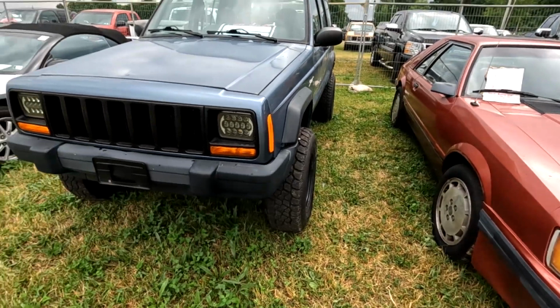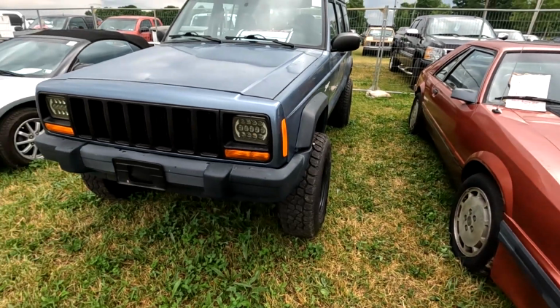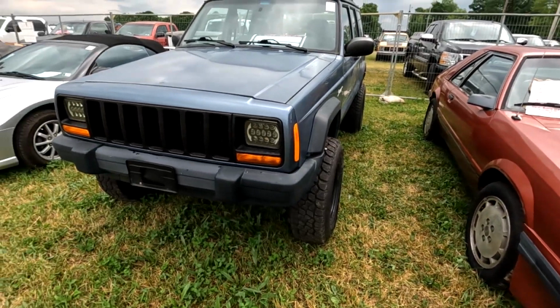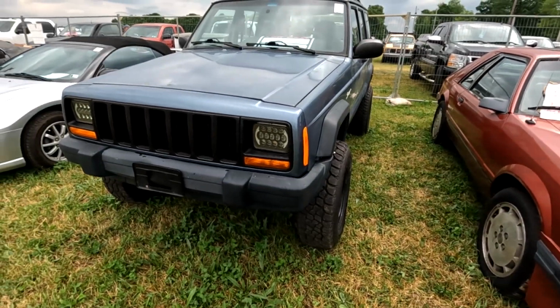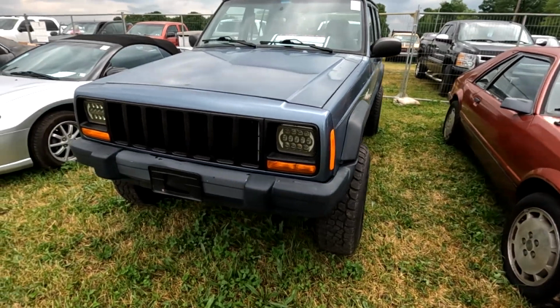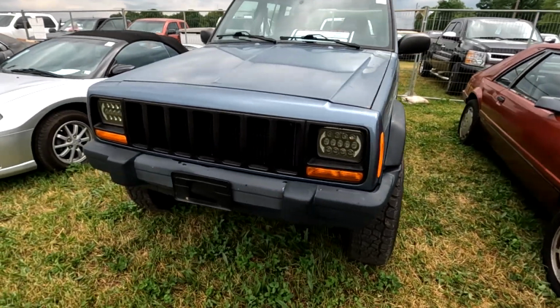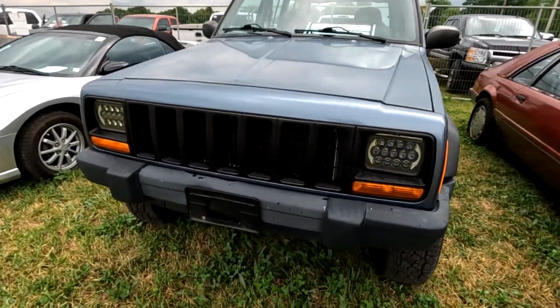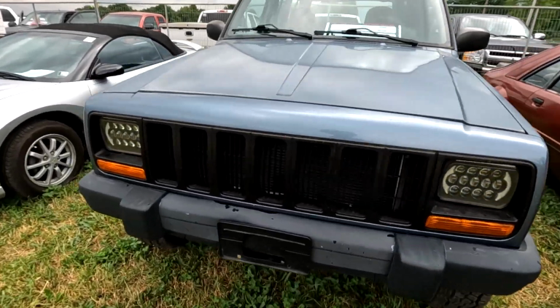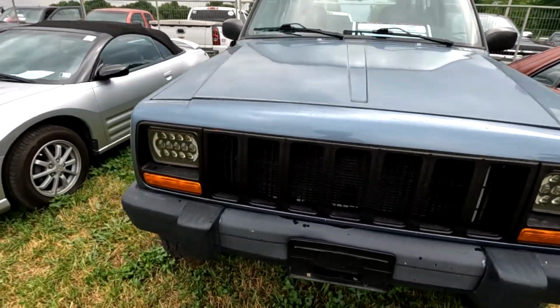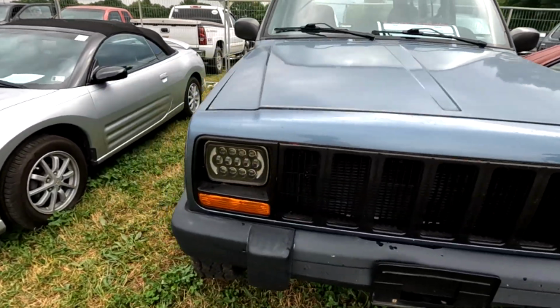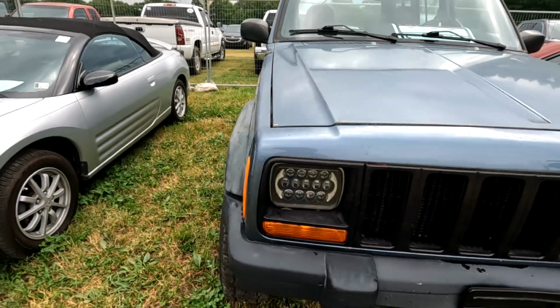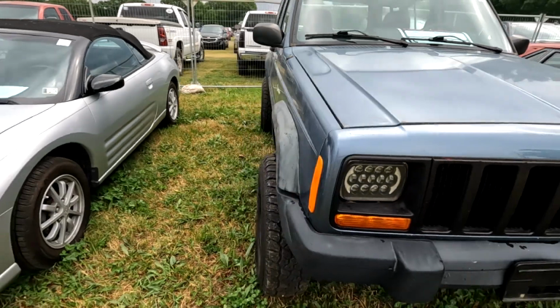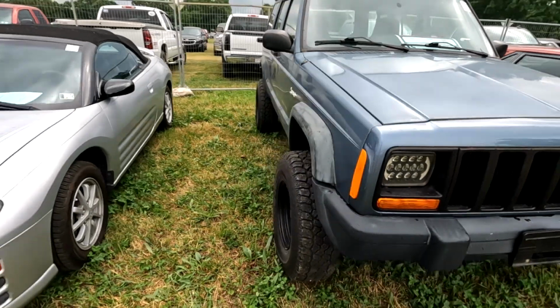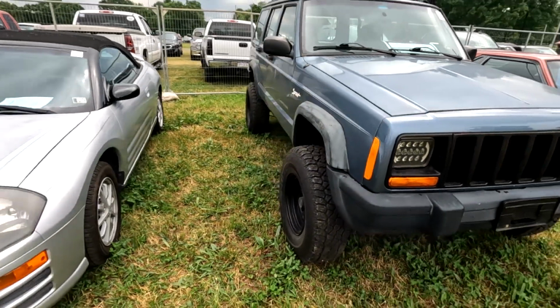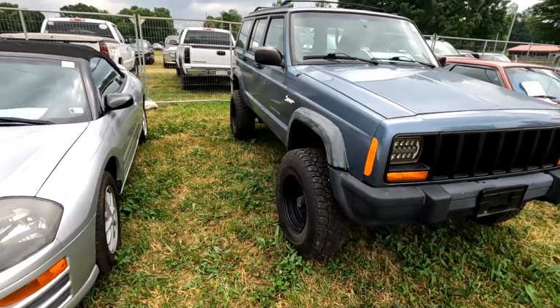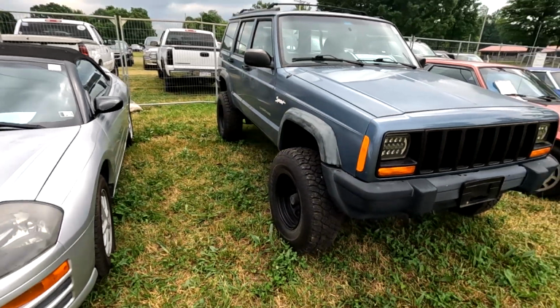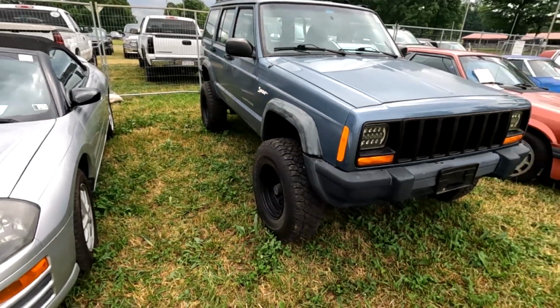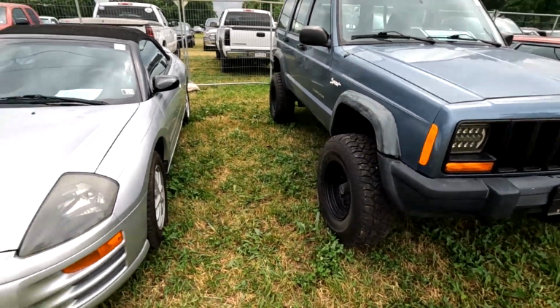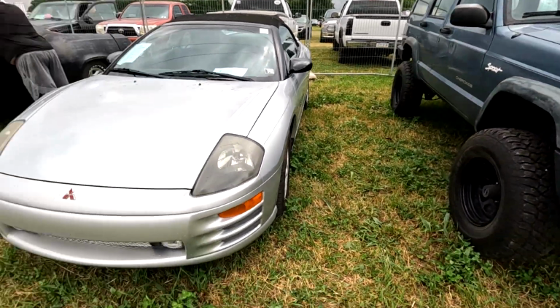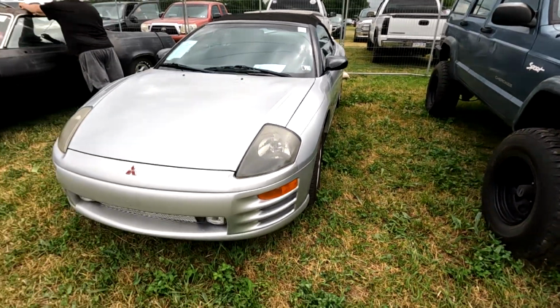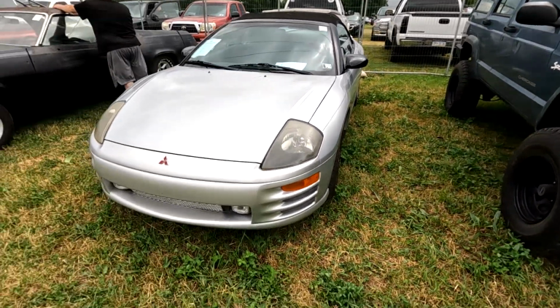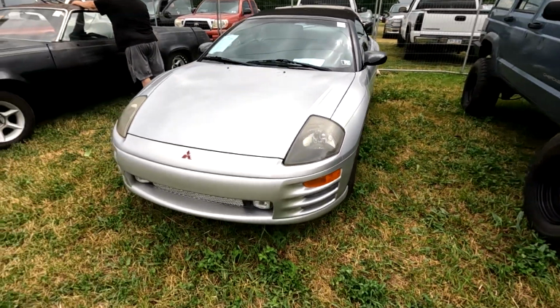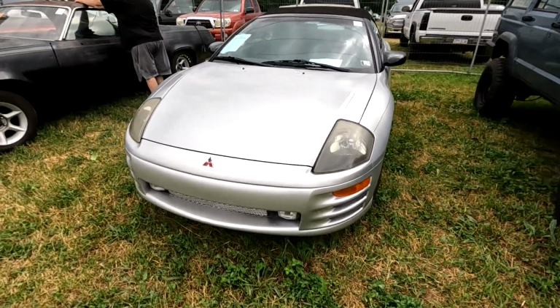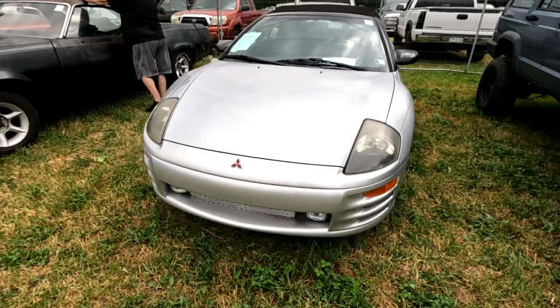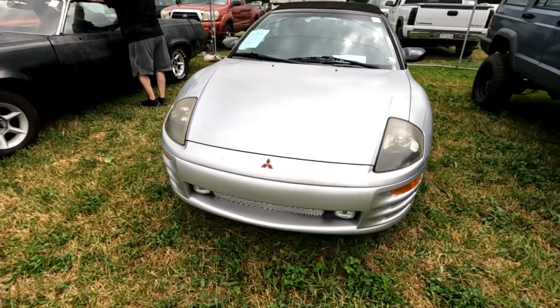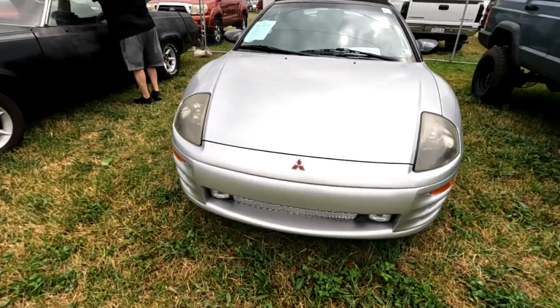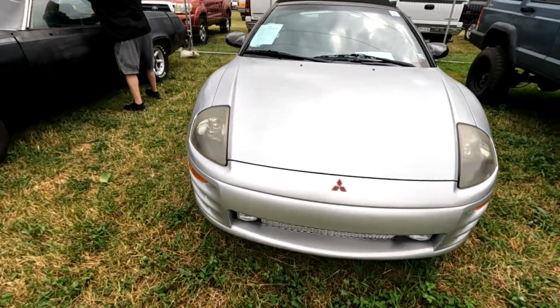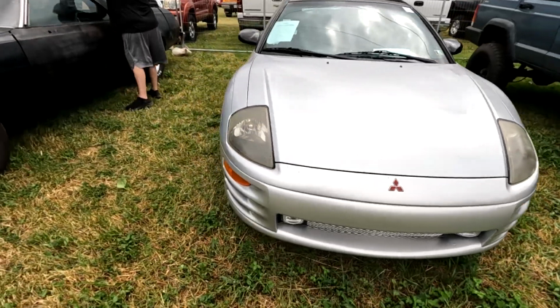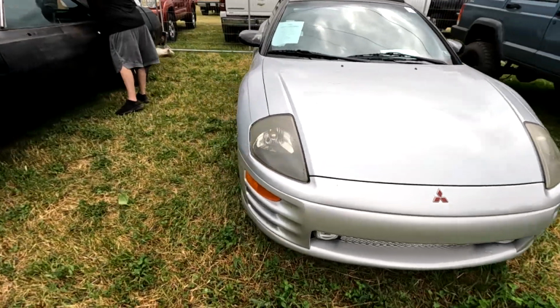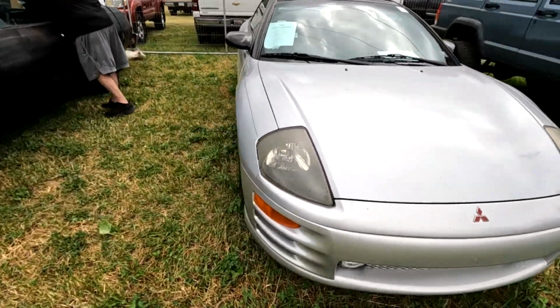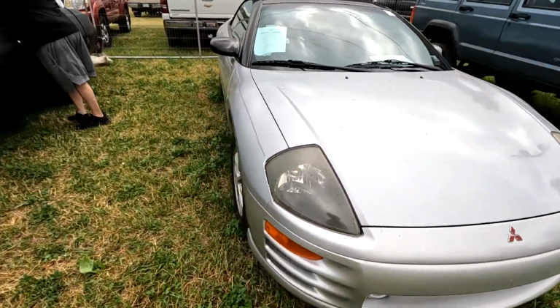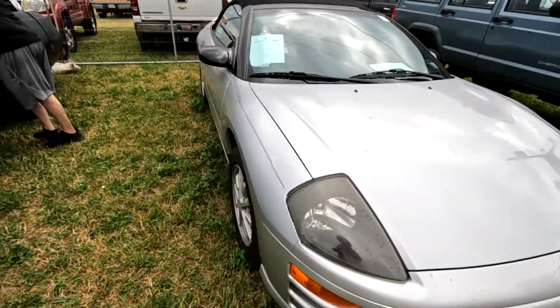Here's a nice Jeep for 5k. These are pretty good vehicles, especially if you have to drive them in the snow. It's a Mitsubishi.